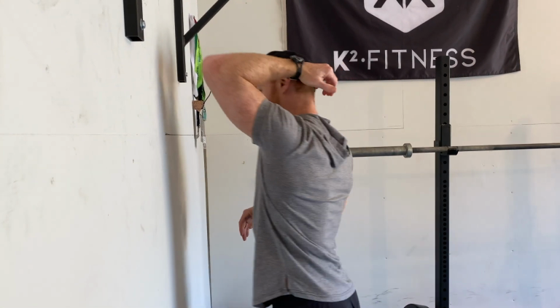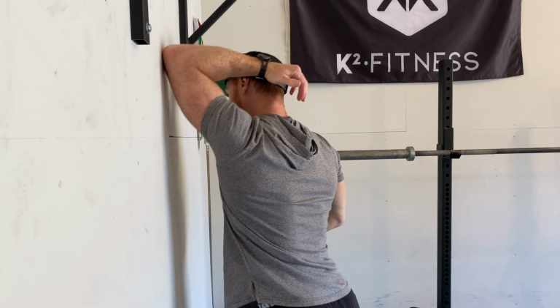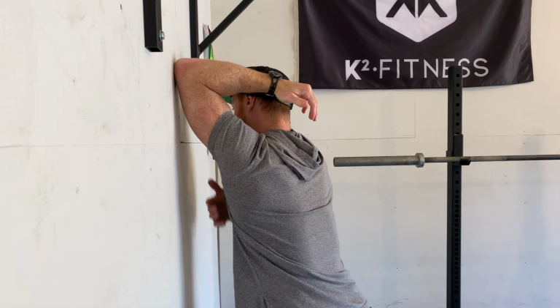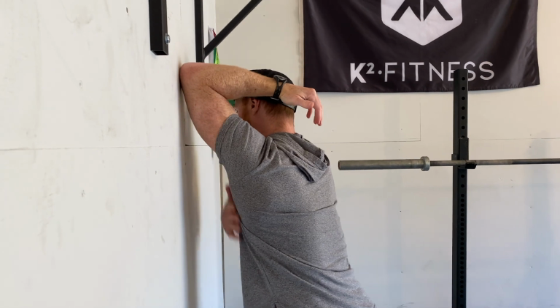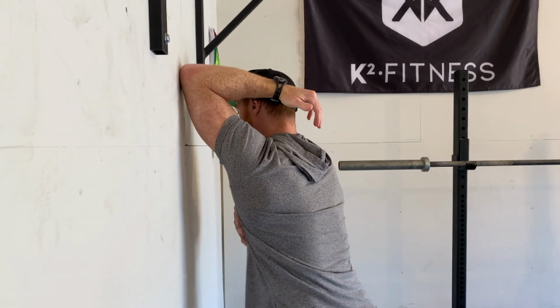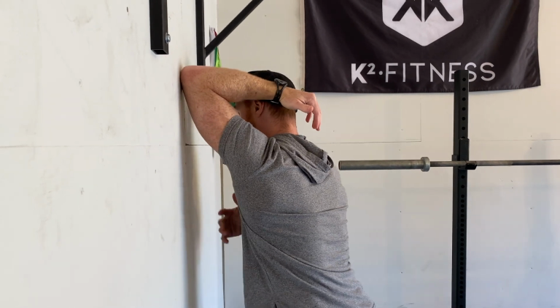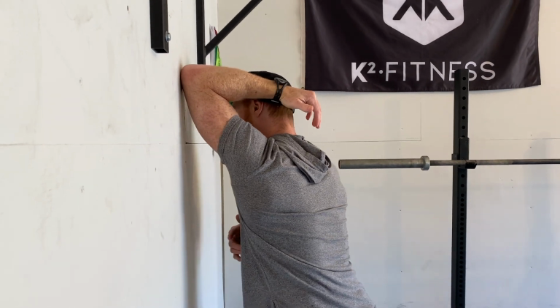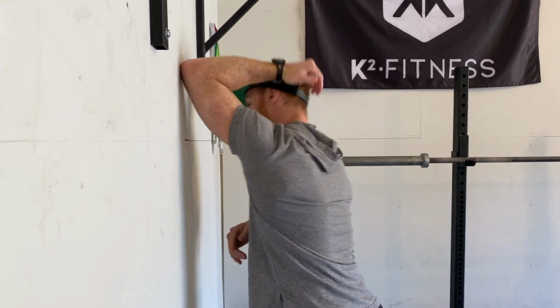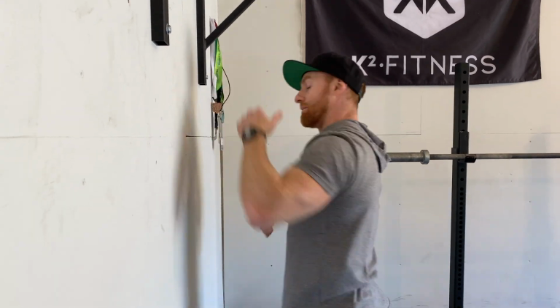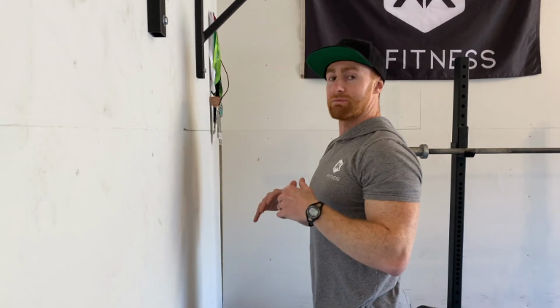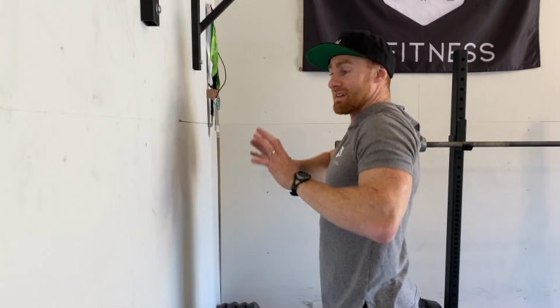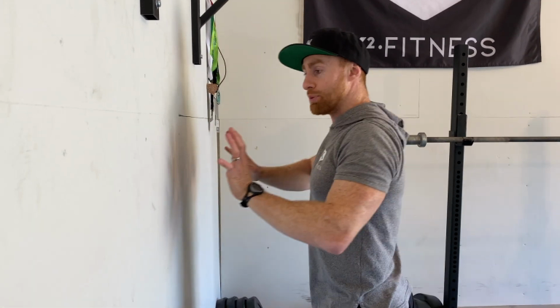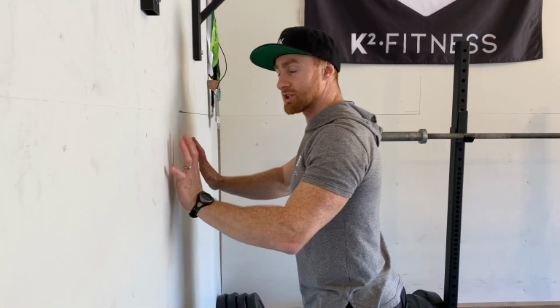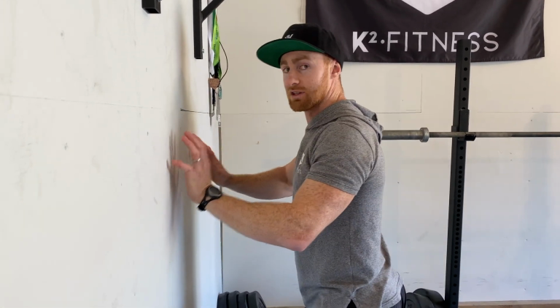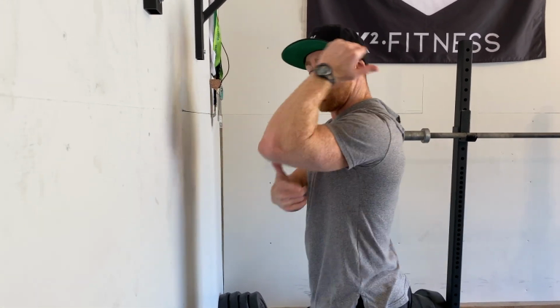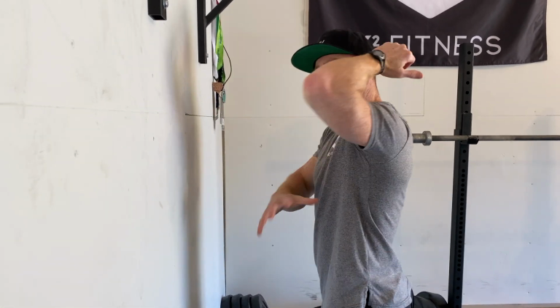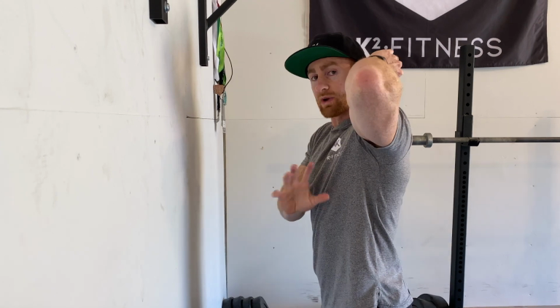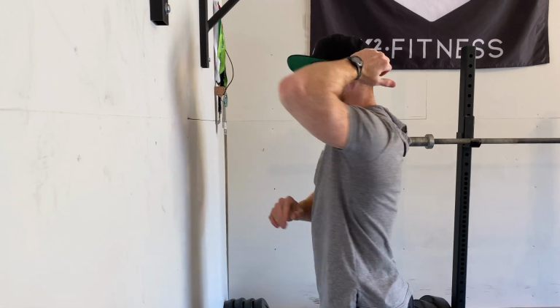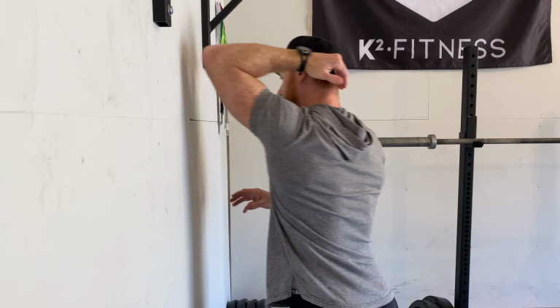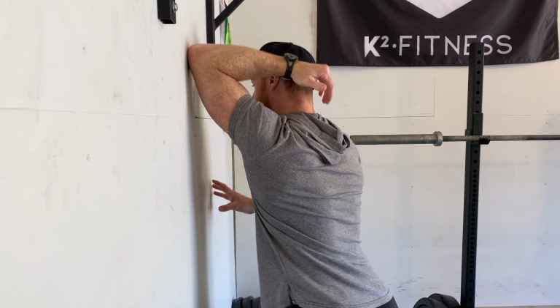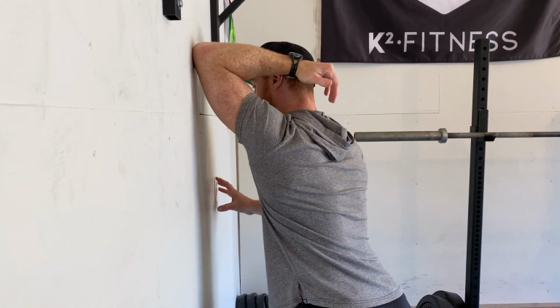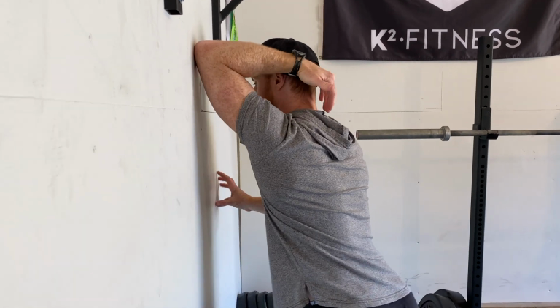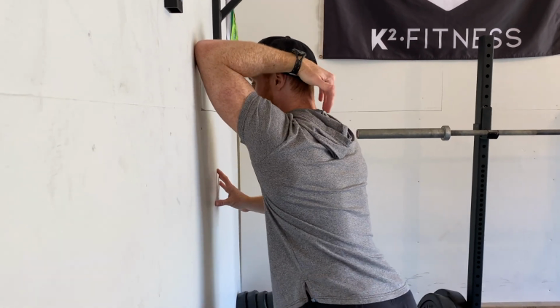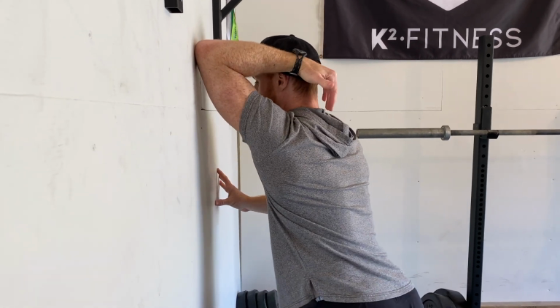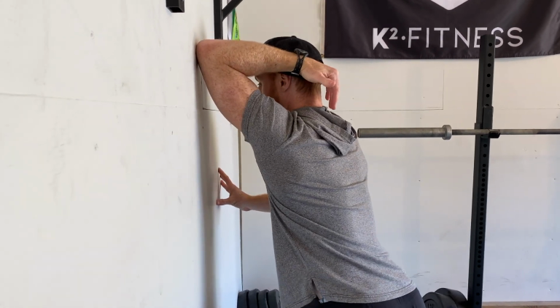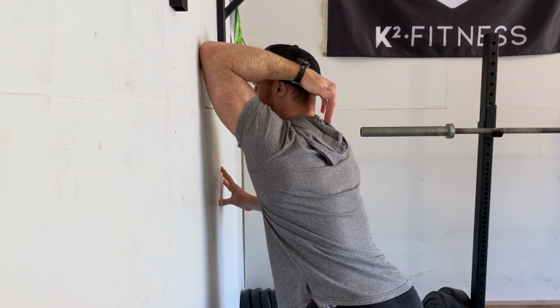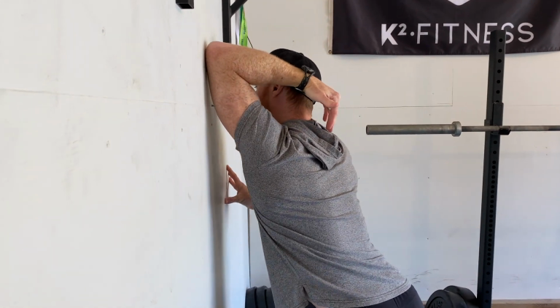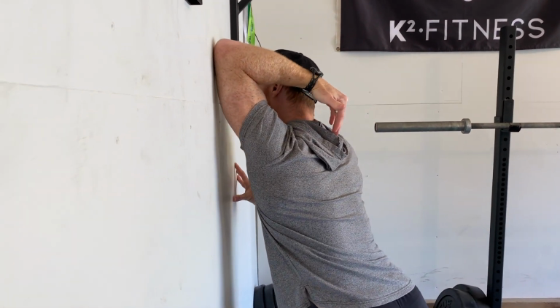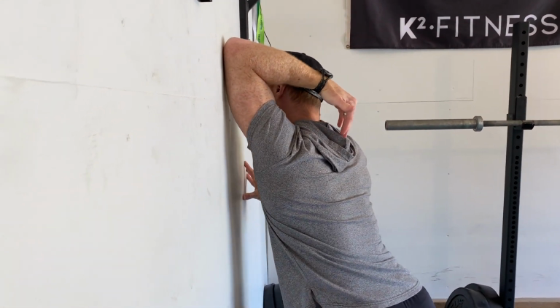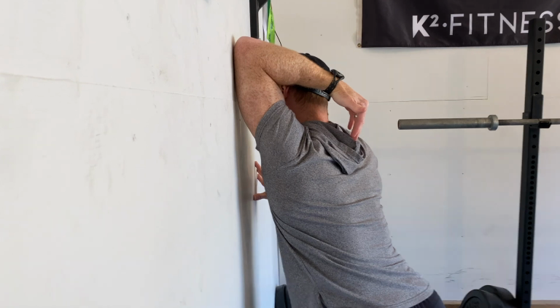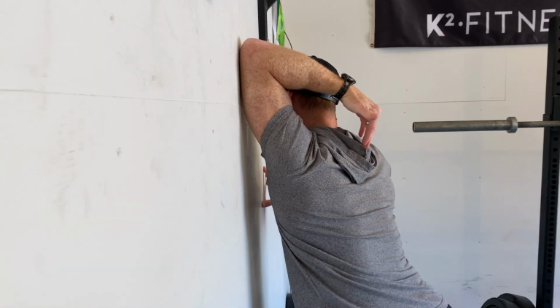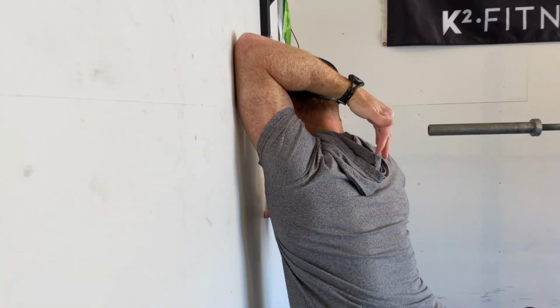I get my tricep into position here. I'm going to bend my knees. I'm going to push into the wall trying to create a deeper range right here. Push into the wall — push, push, push.